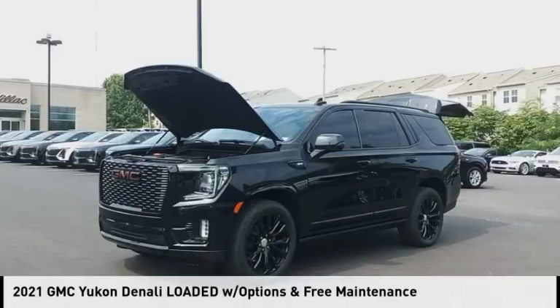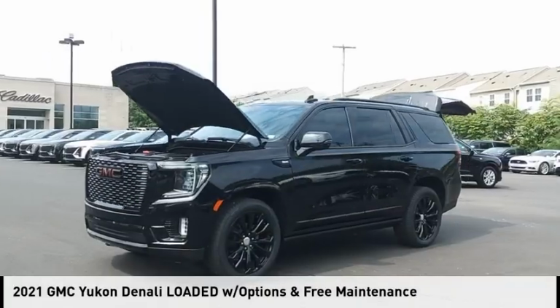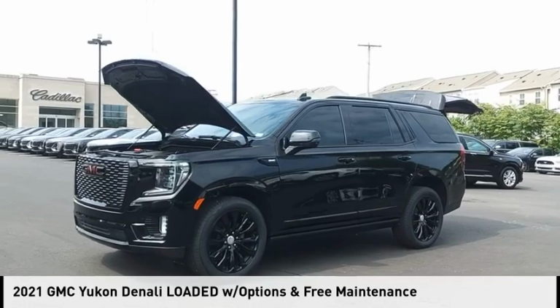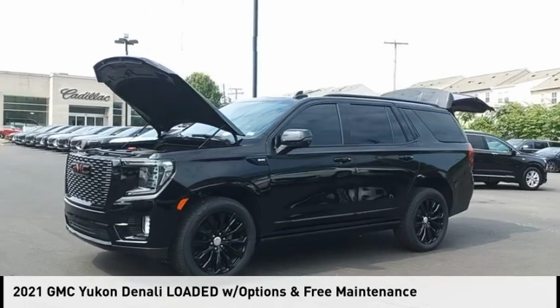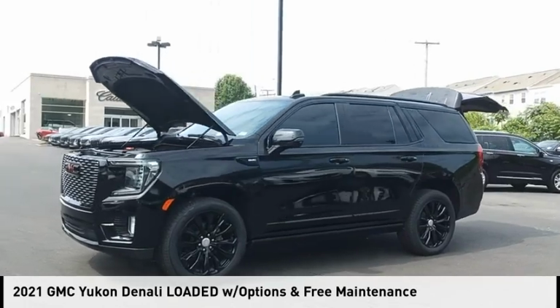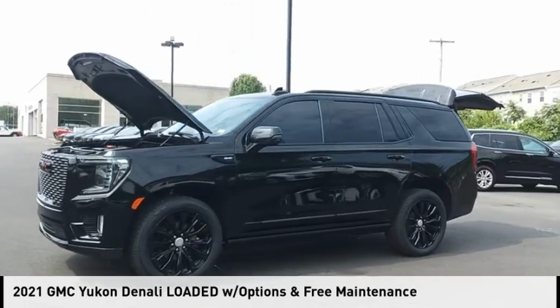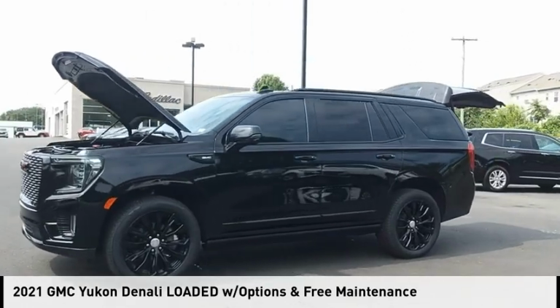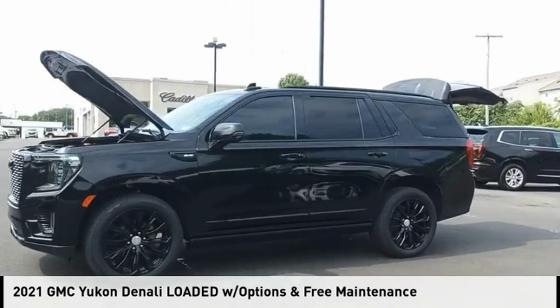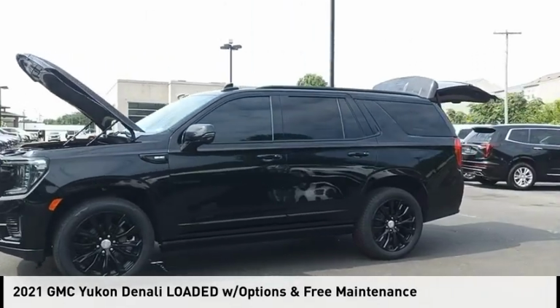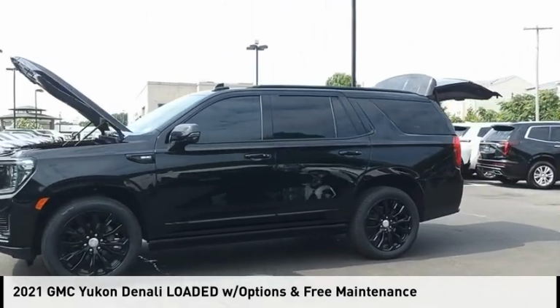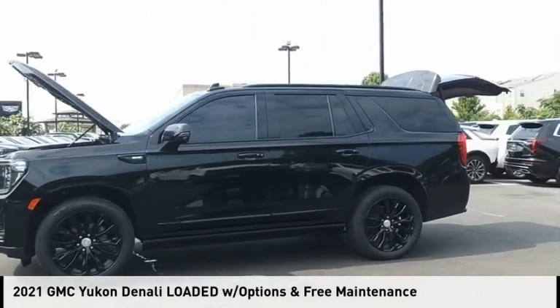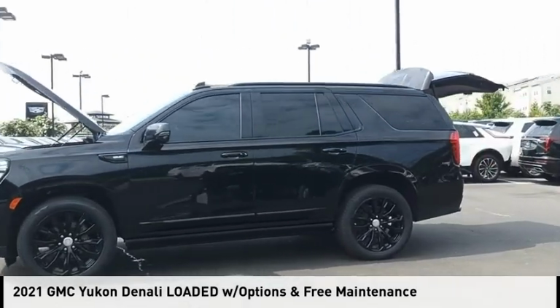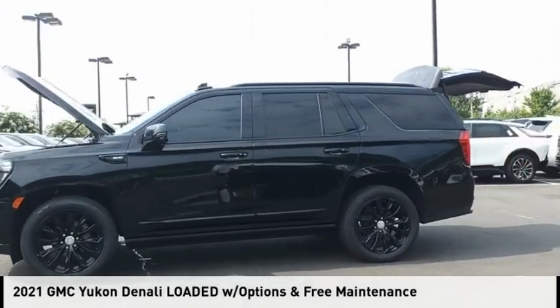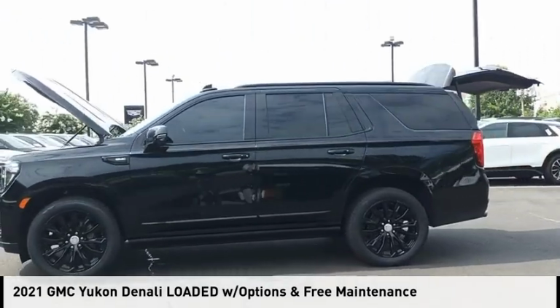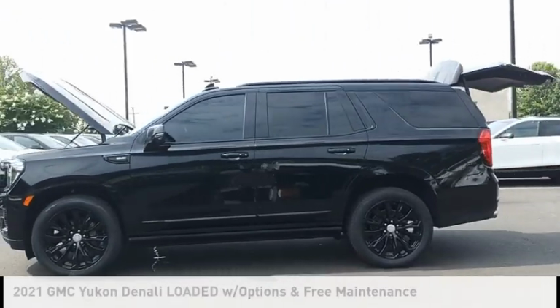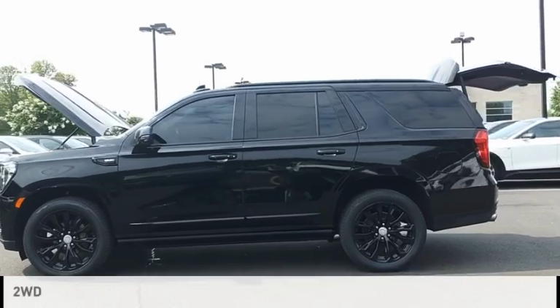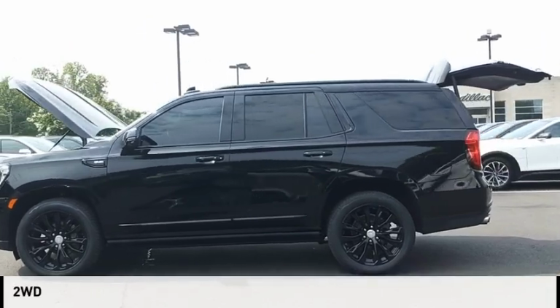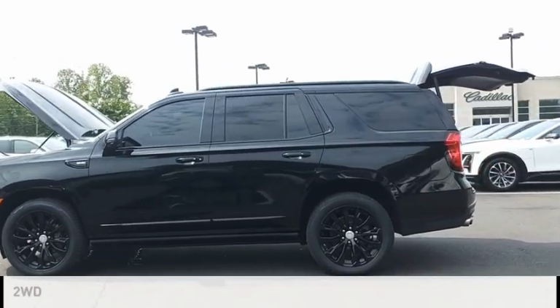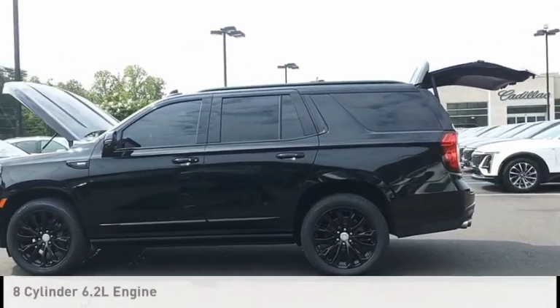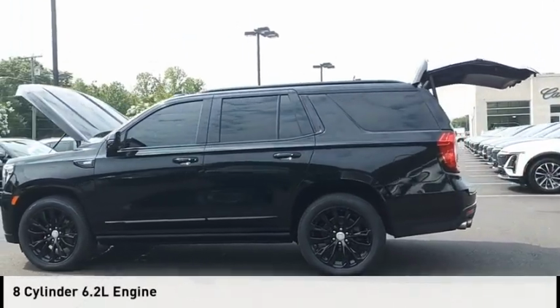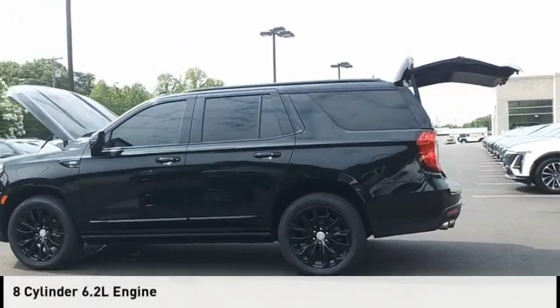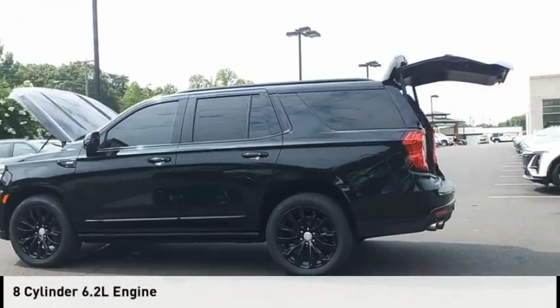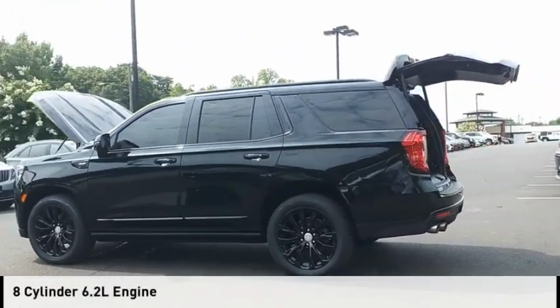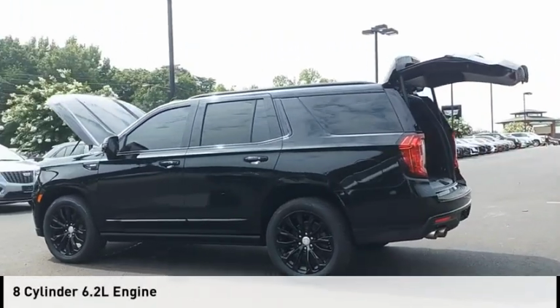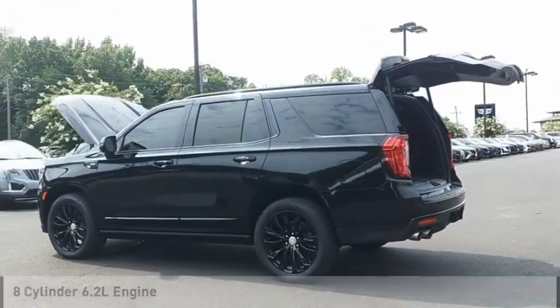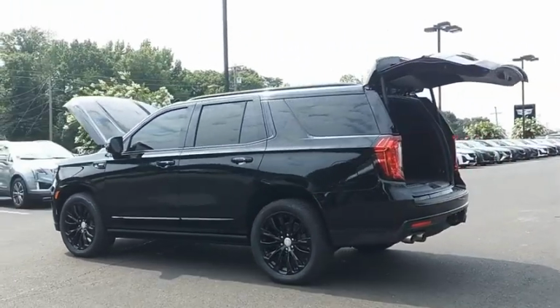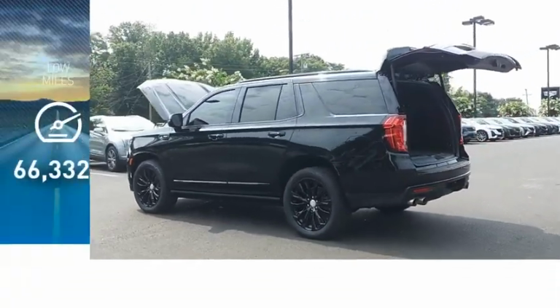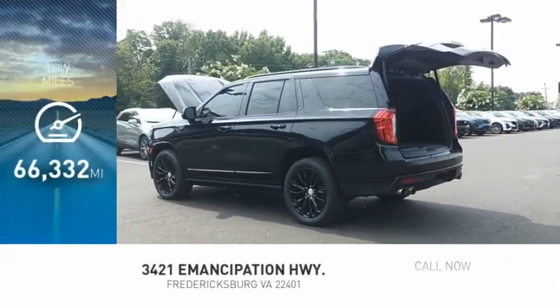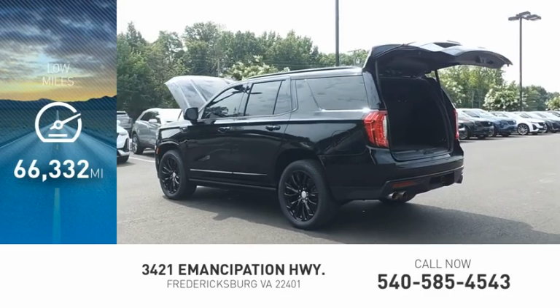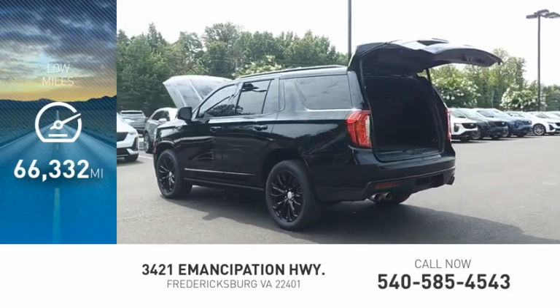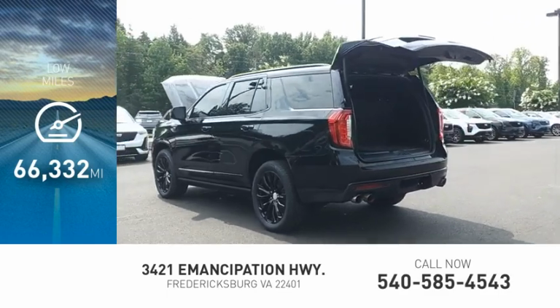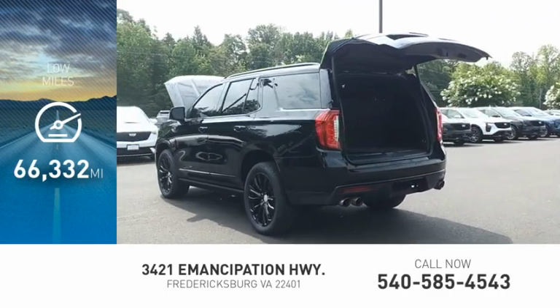Stop by and take a look at the 2021 Yukon. This vehicle is powered by a two-wheel drive, eight-cylinder, 6.2-liter engine. This vehicle has less than 70,000 miles.